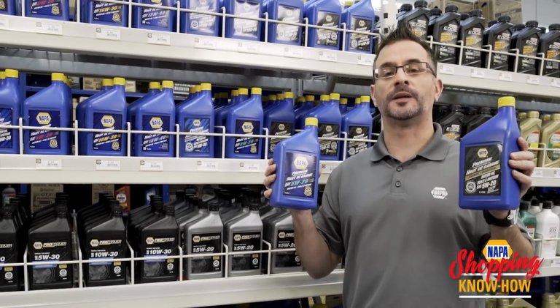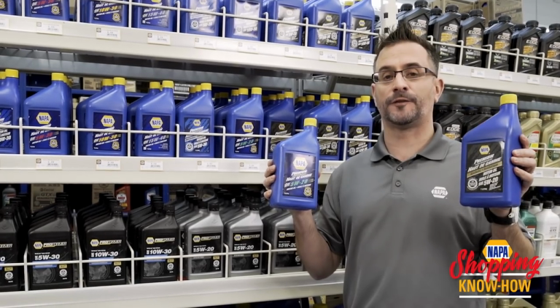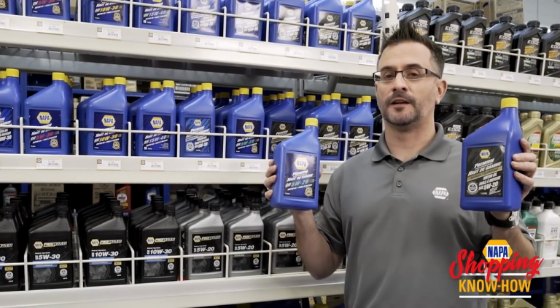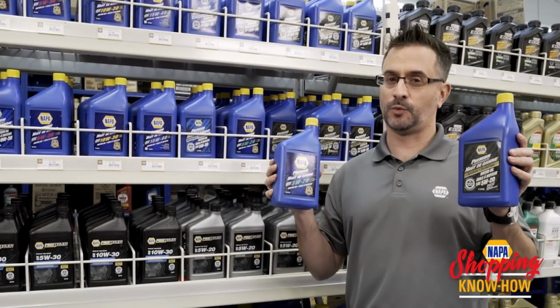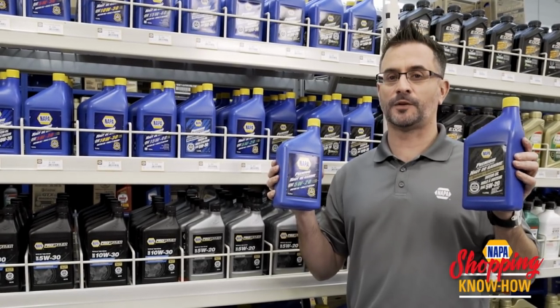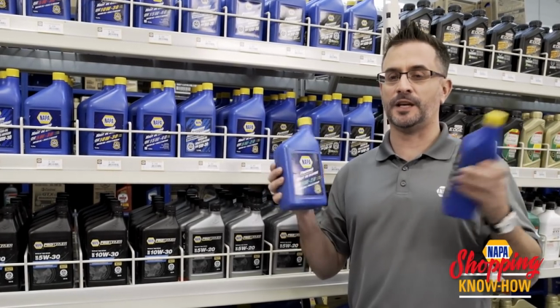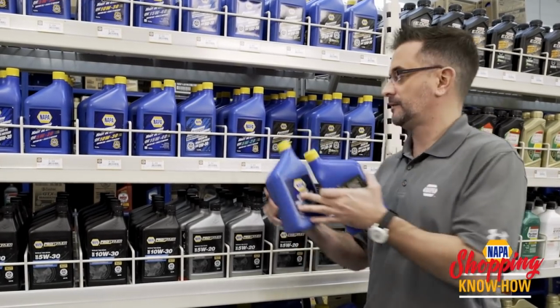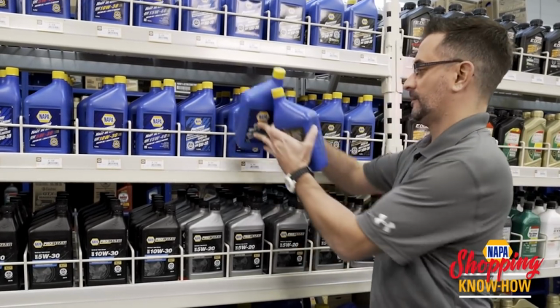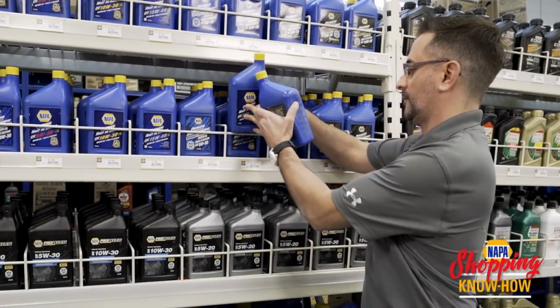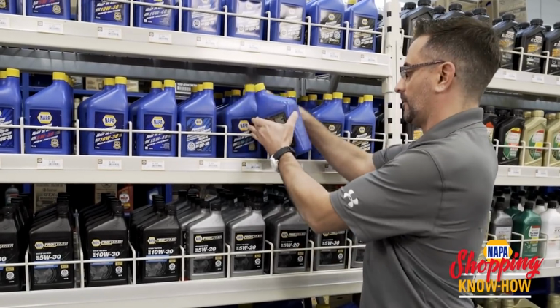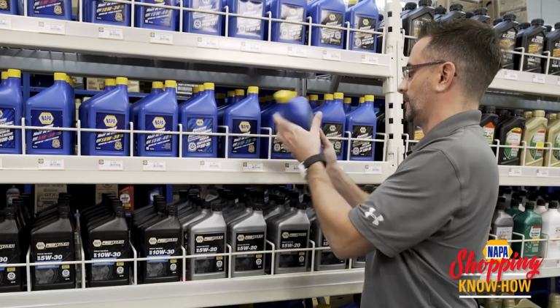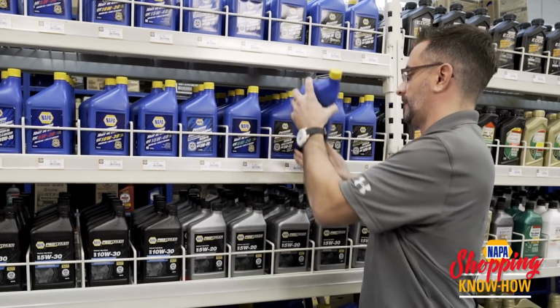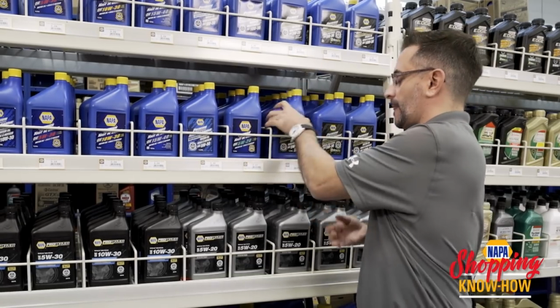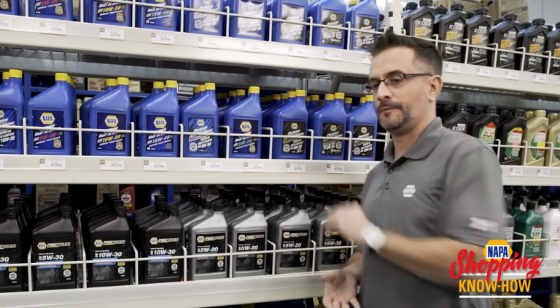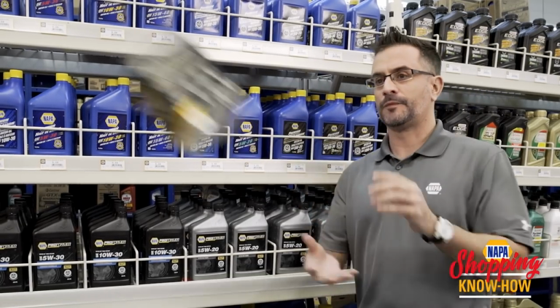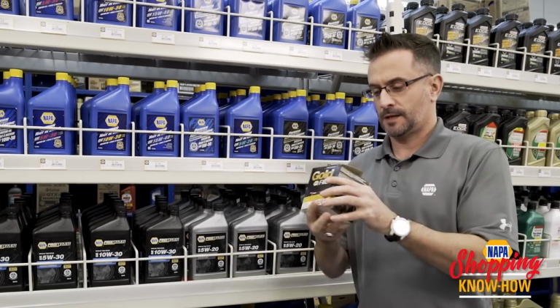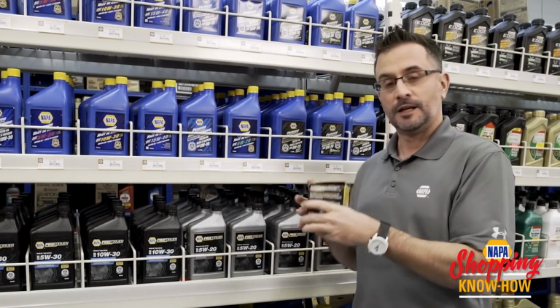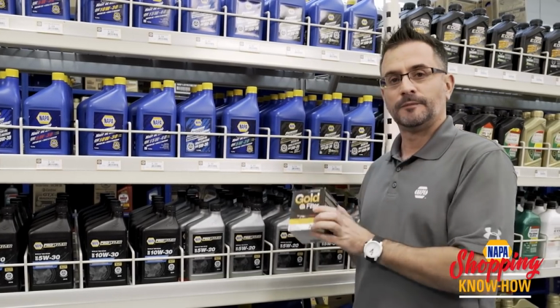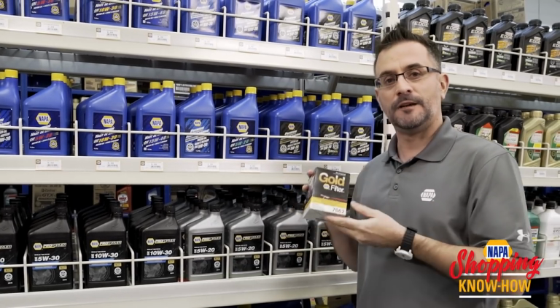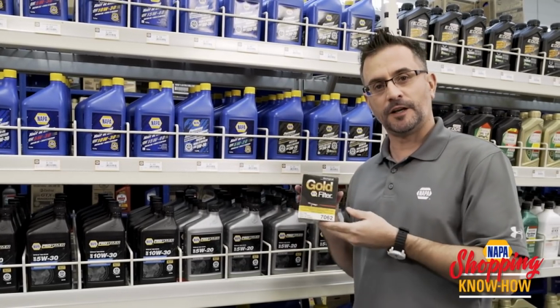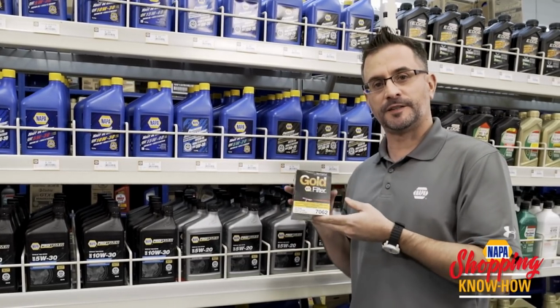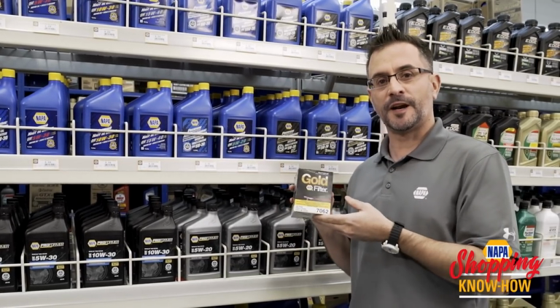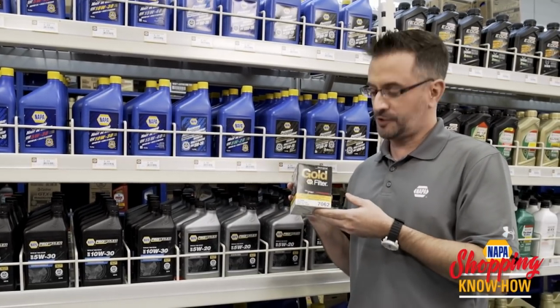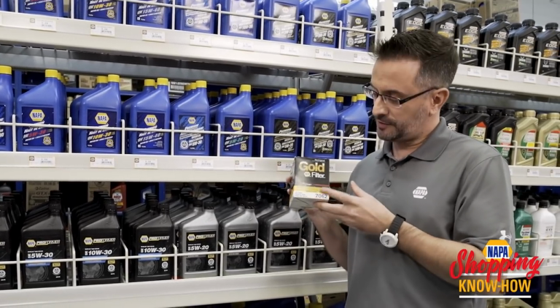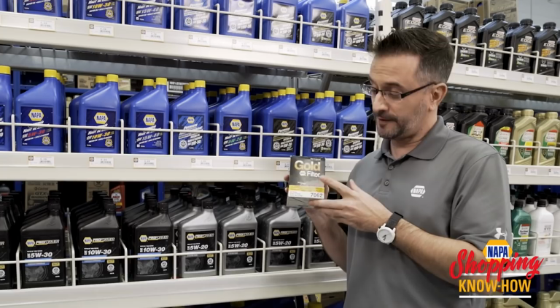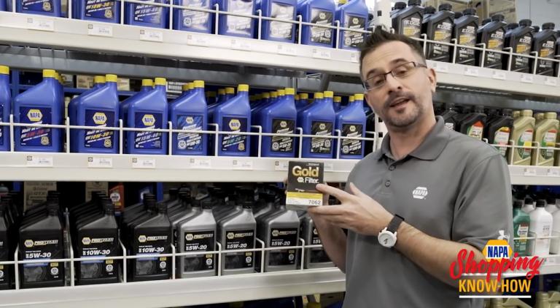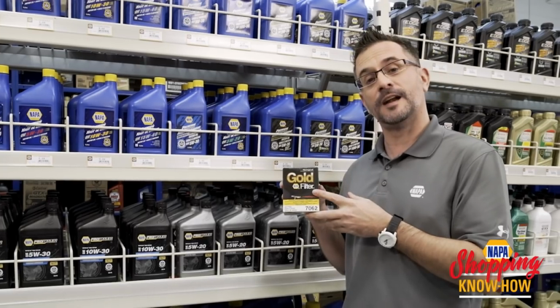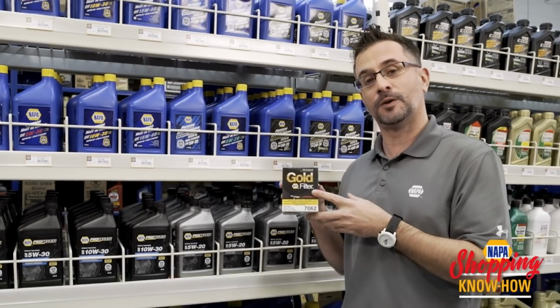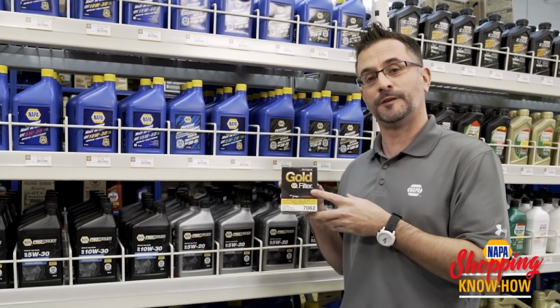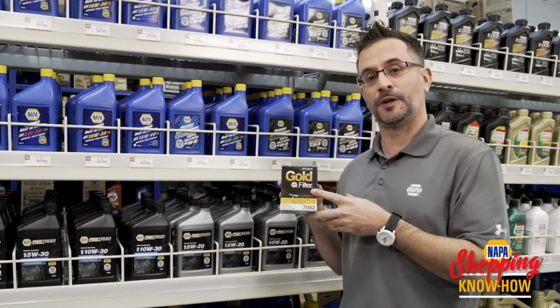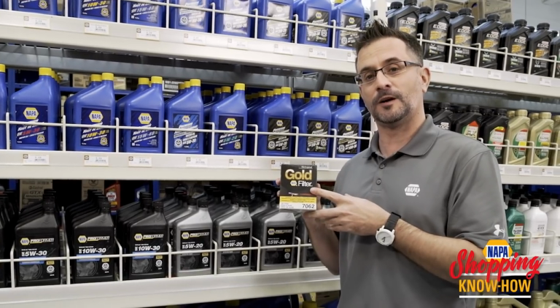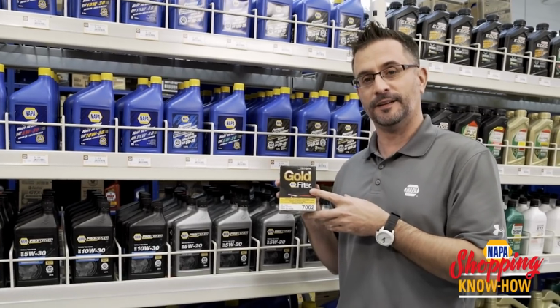But don't forget, there's one other thing you need. If you're going to go with a synthetic oil change, don't forget to get your Napa Gold filter to go along with it.